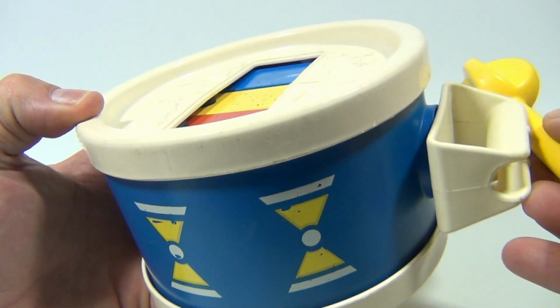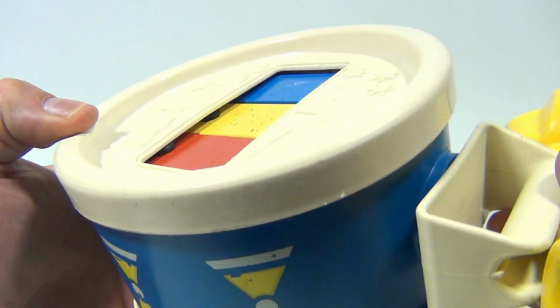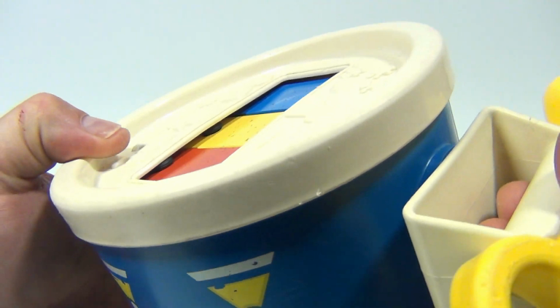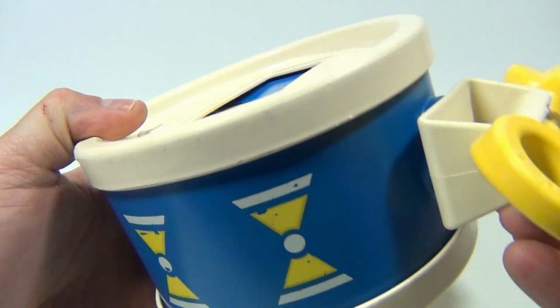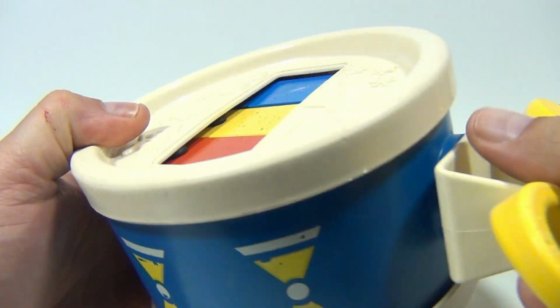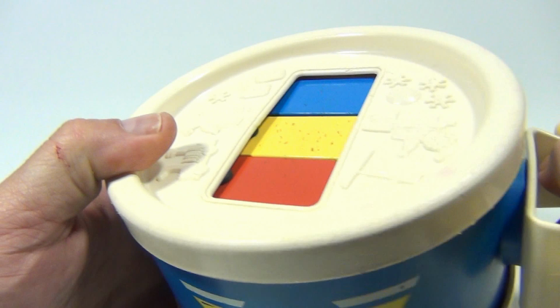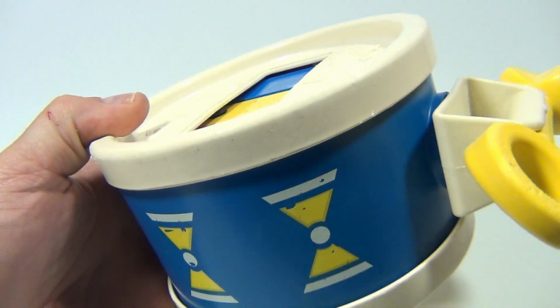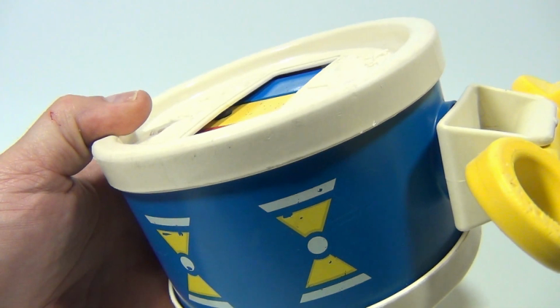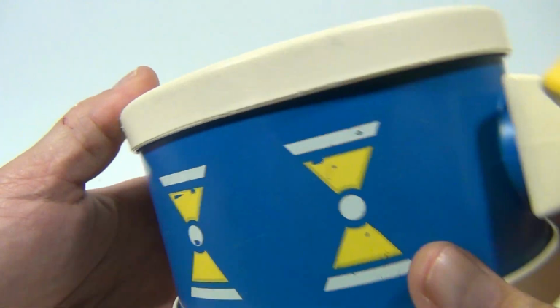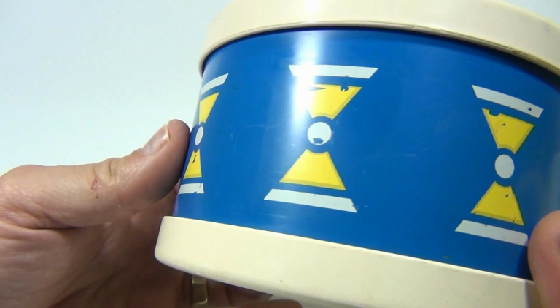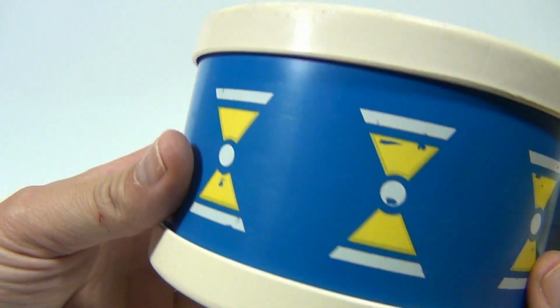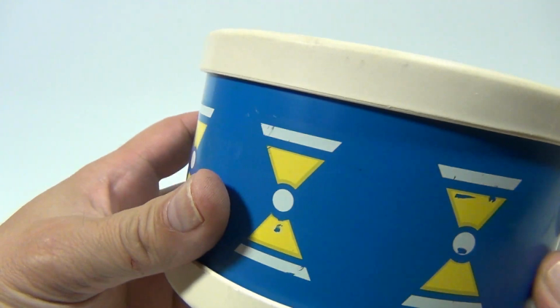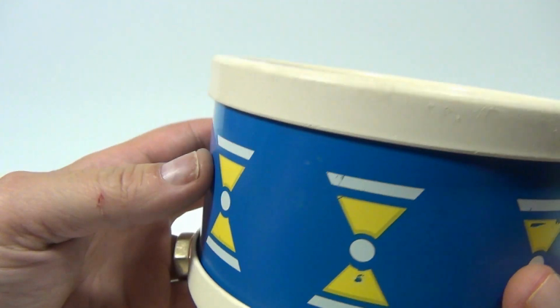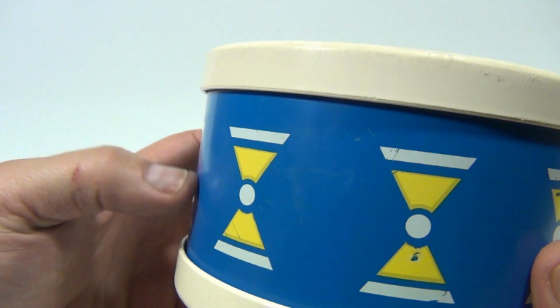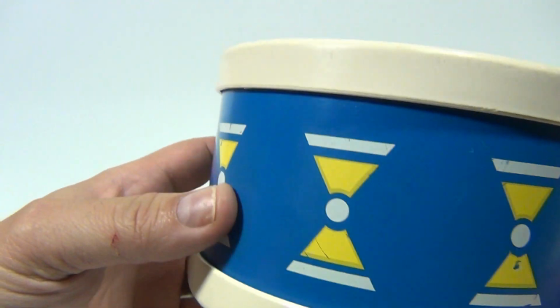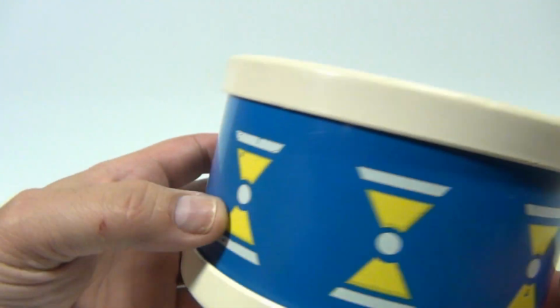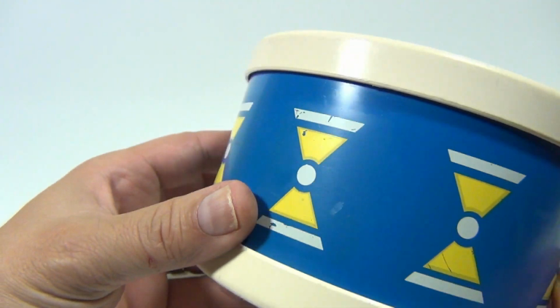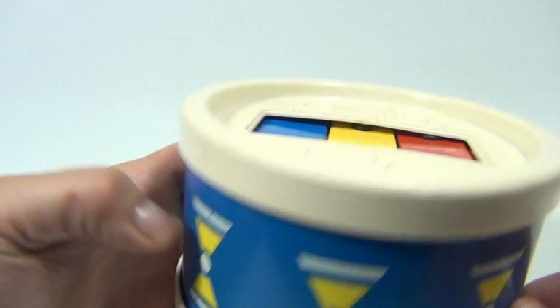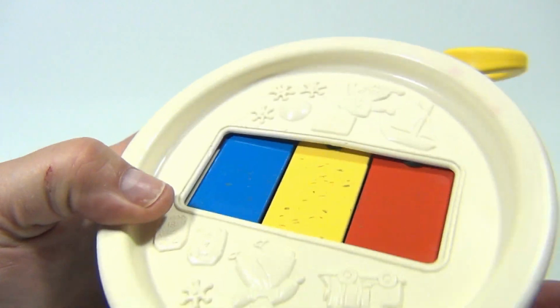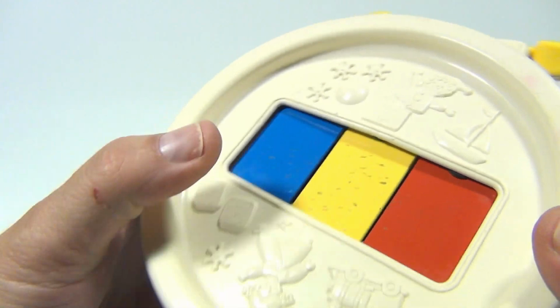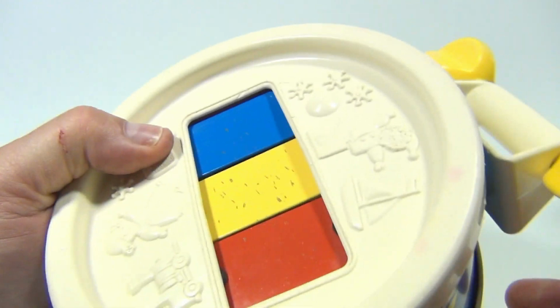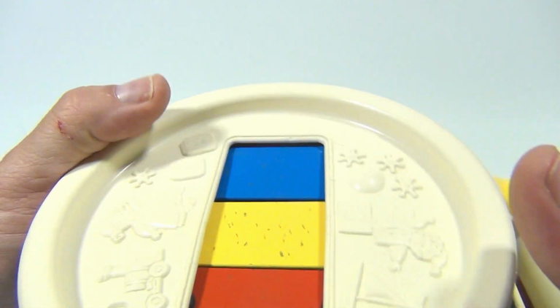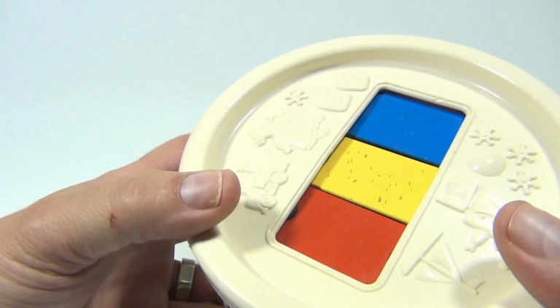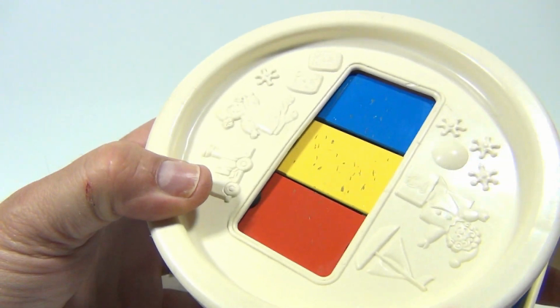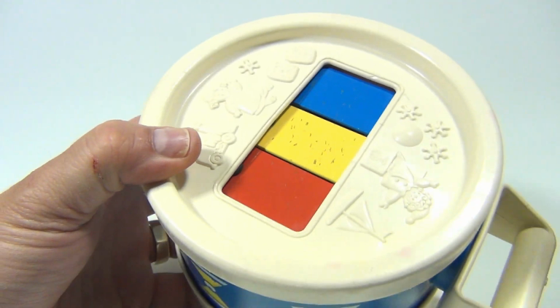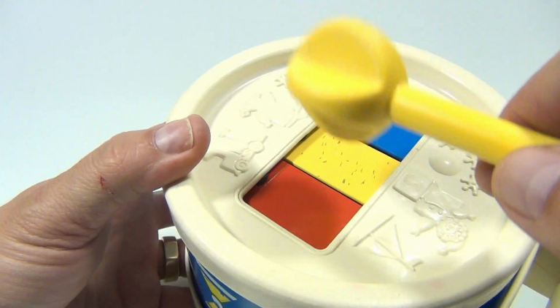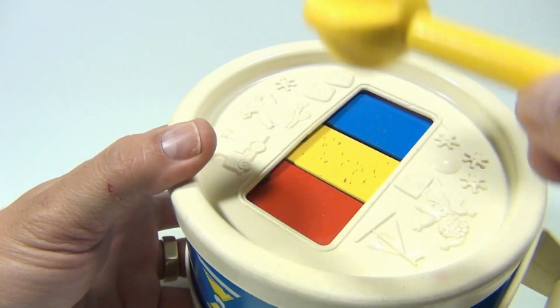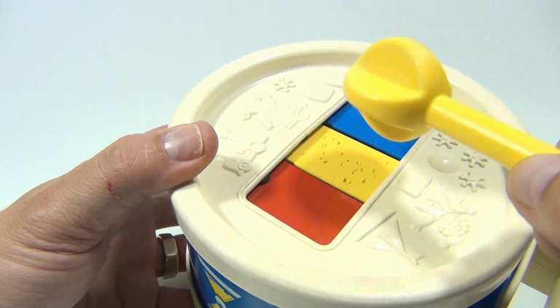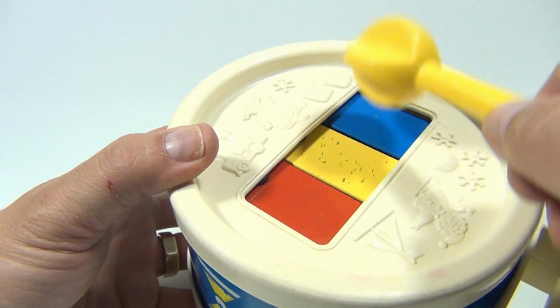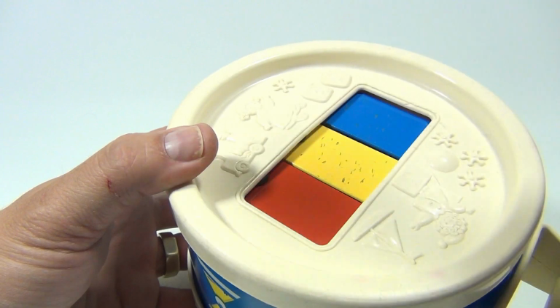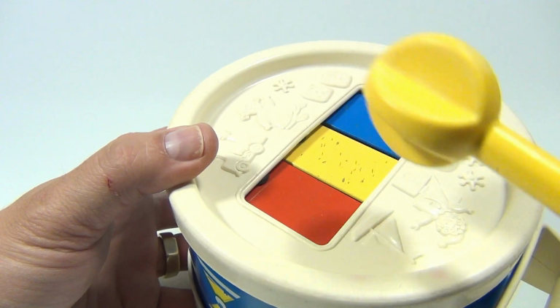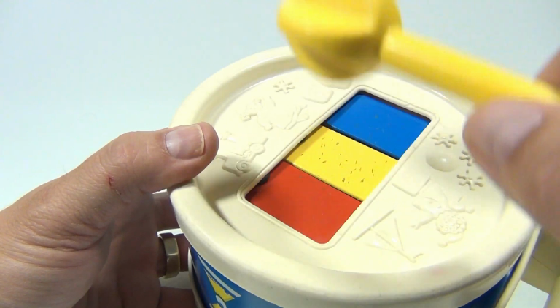Nice that this clips in — a lot of times these are lost in lost toy land. They are pretty neat. You've just got to learn to enjoy and appreciate old toys. There you go.